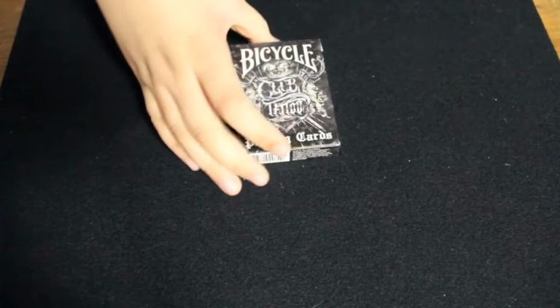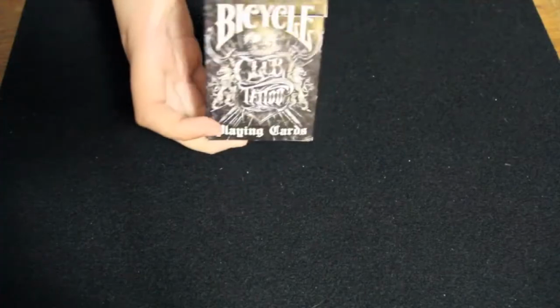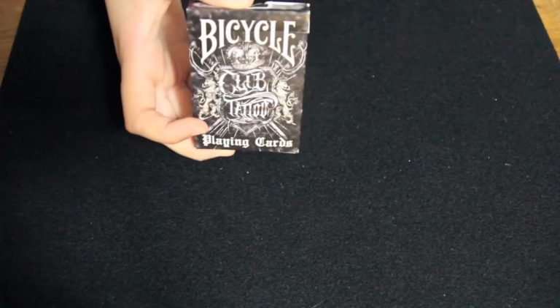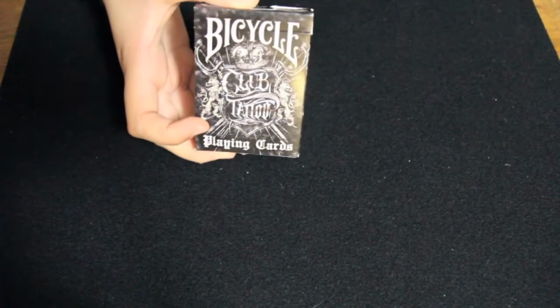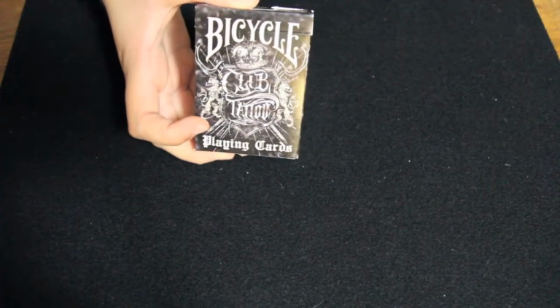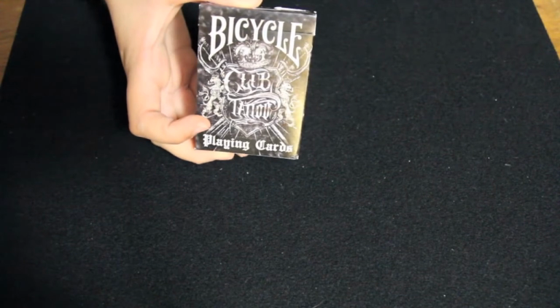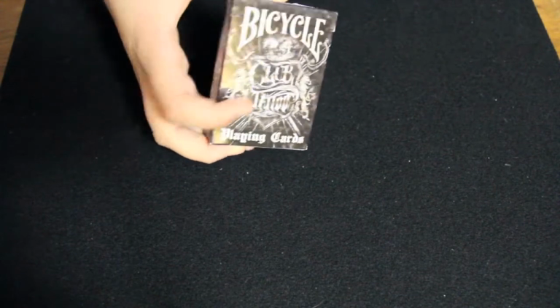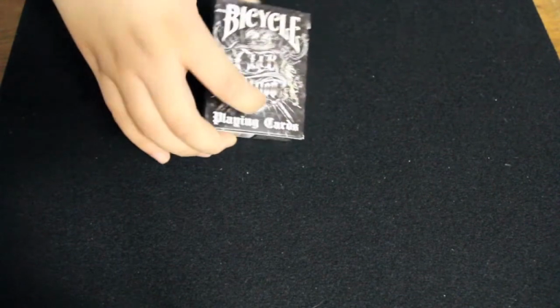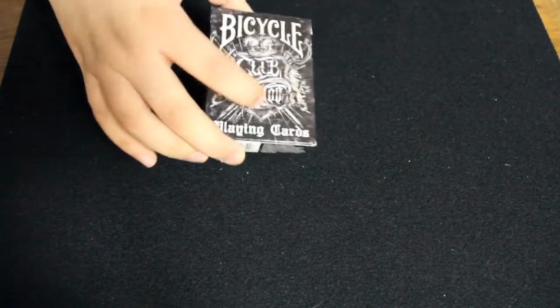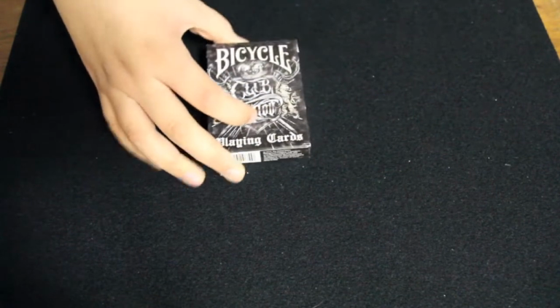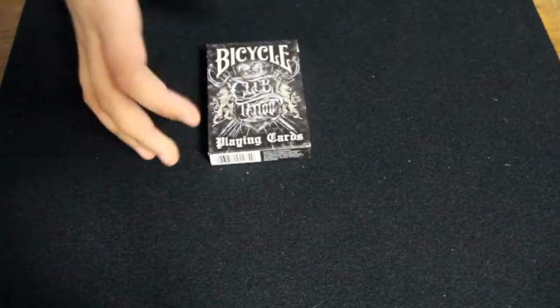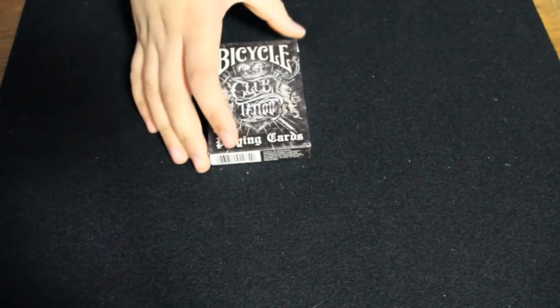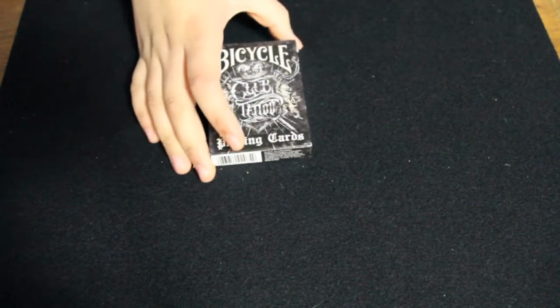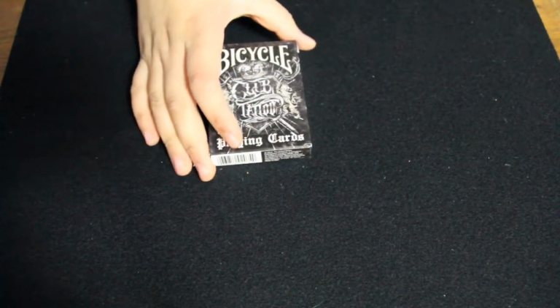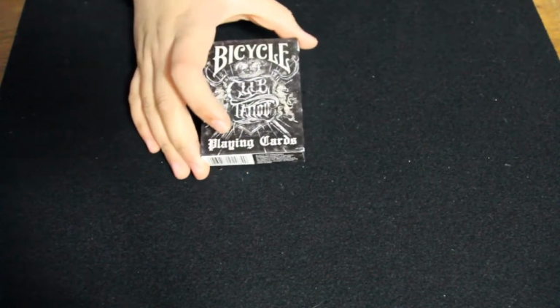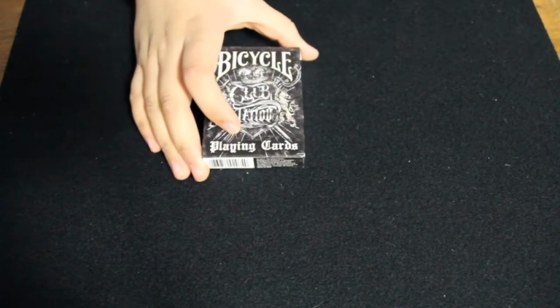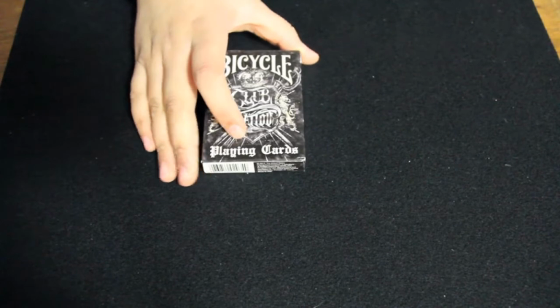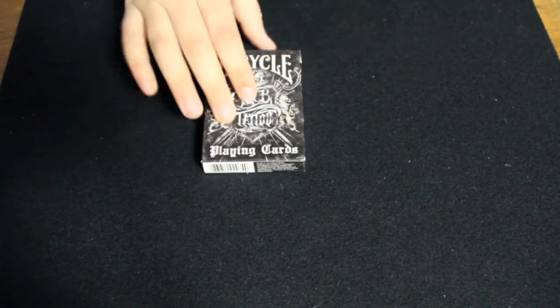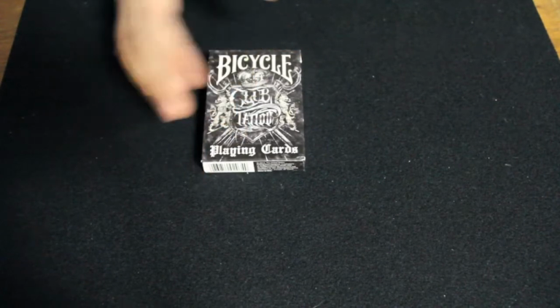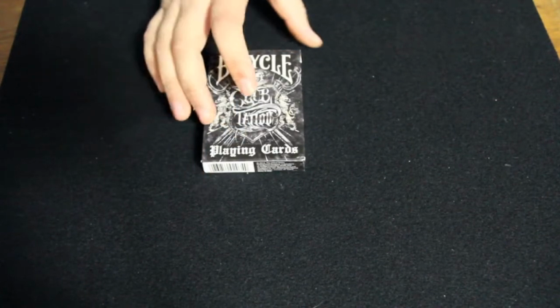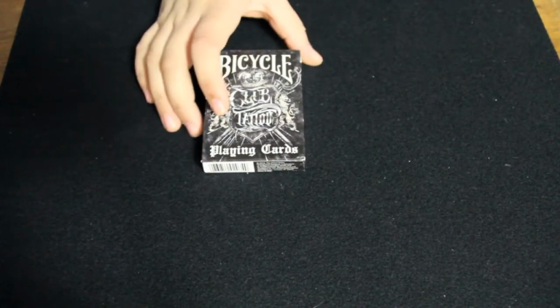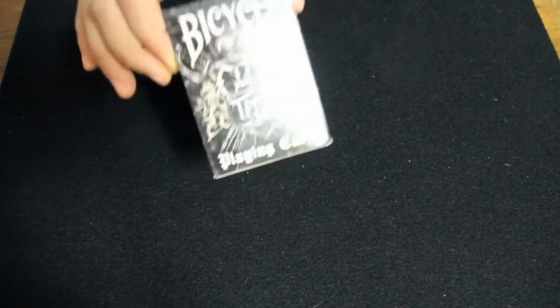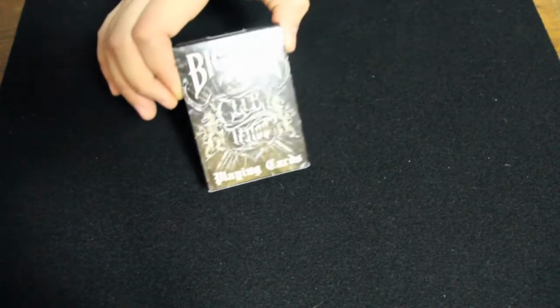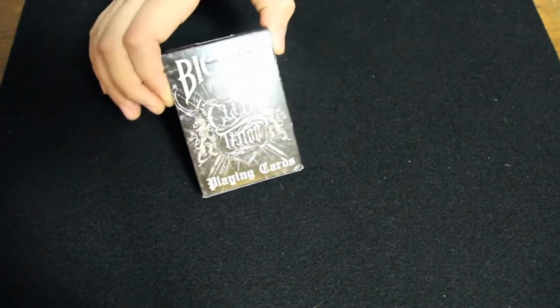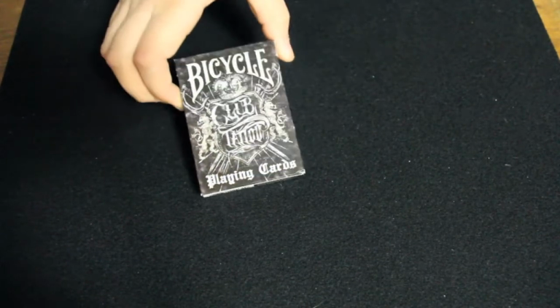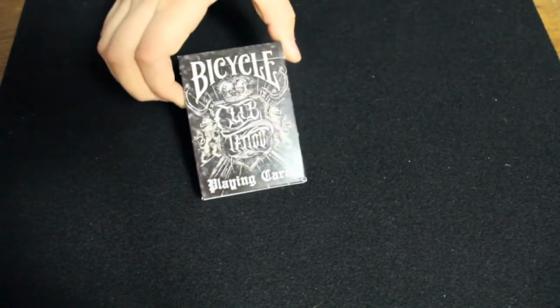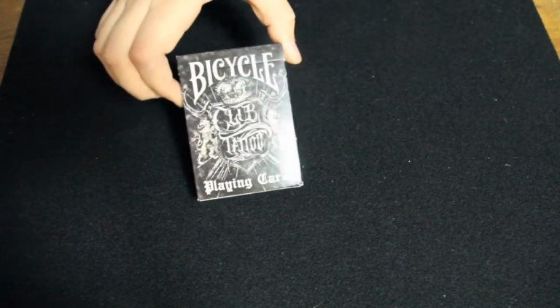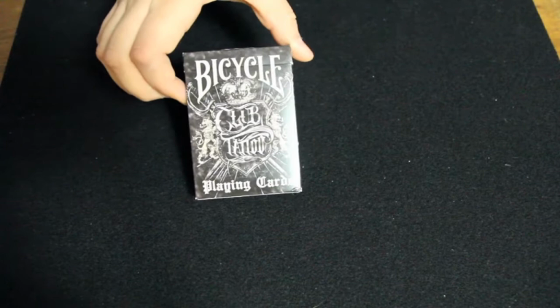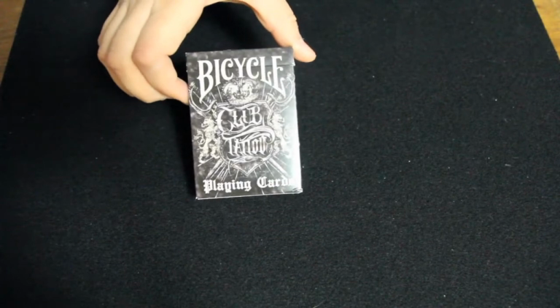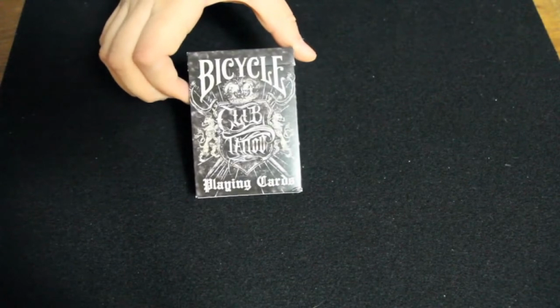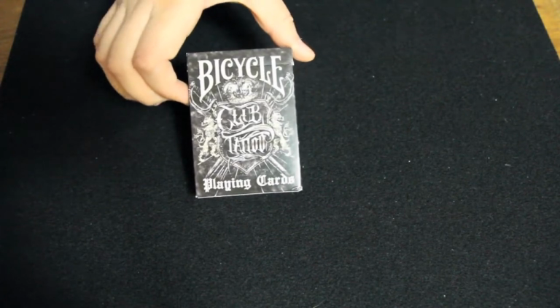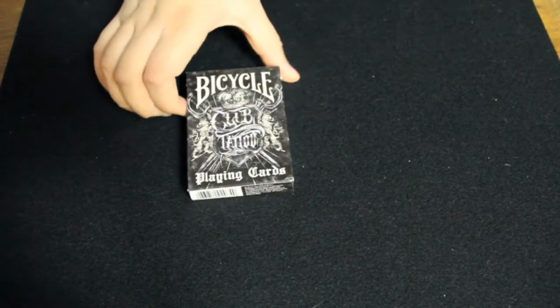I want to start with a little bit of history behind this deck. It is based off of Club Tattoo, which was started in 1995 by Chester Bennington, the lead singer of Linkin Park. The artists that designed the artwork for this deck are Chris Garcia and Joey Hamilton.